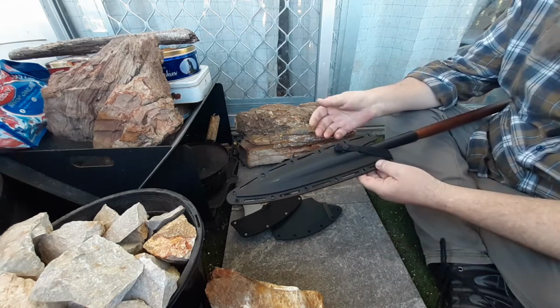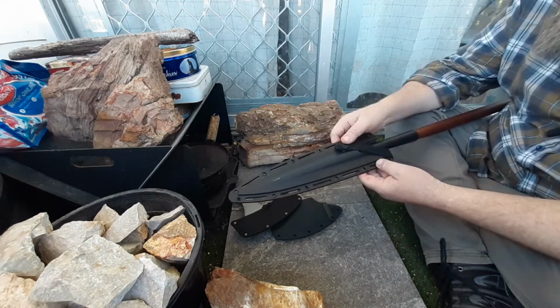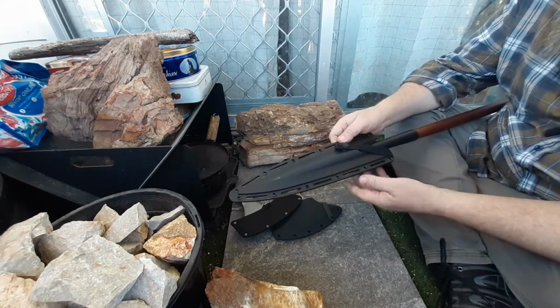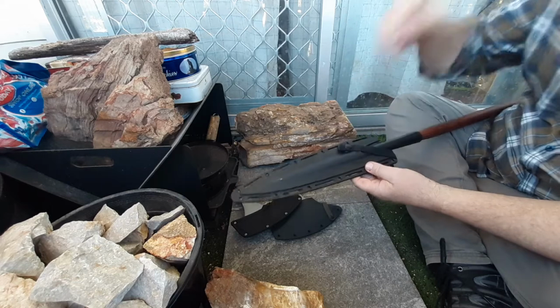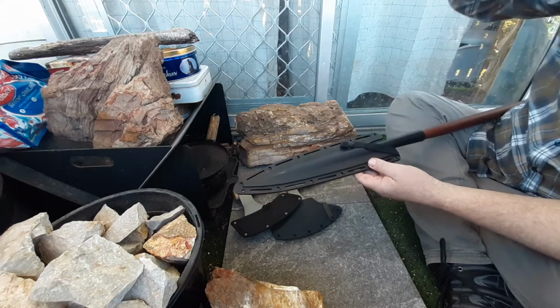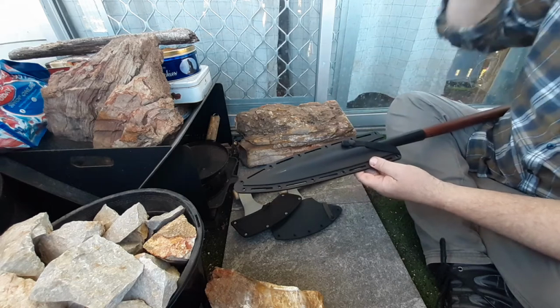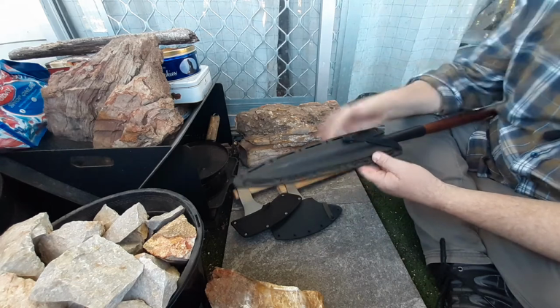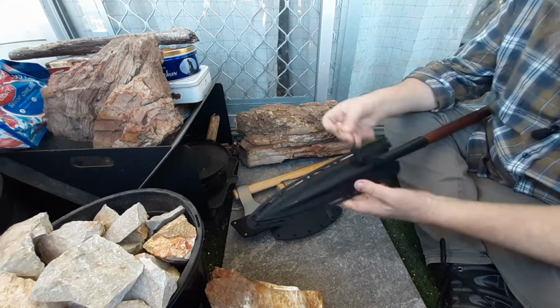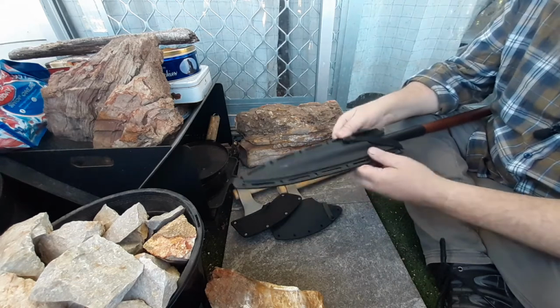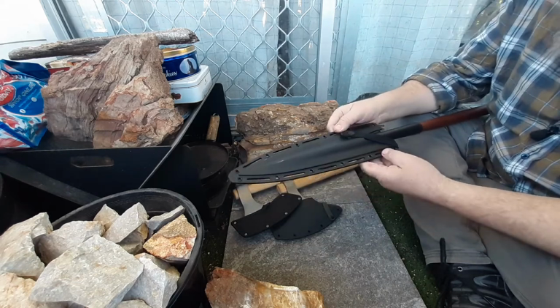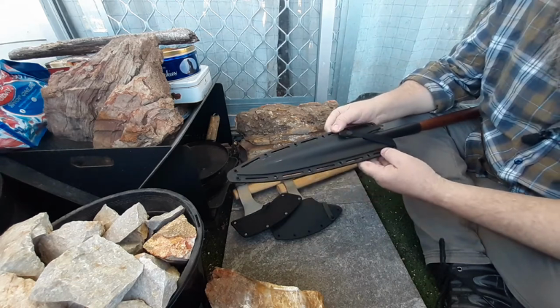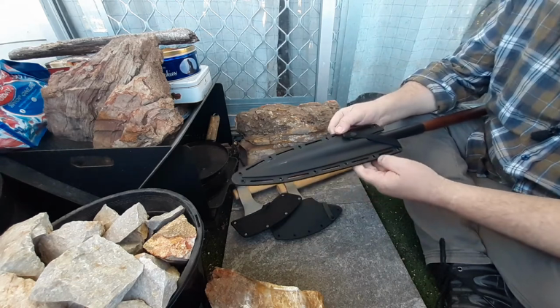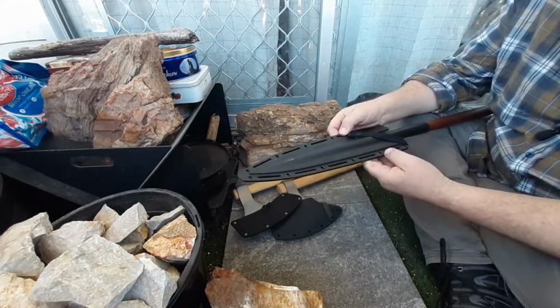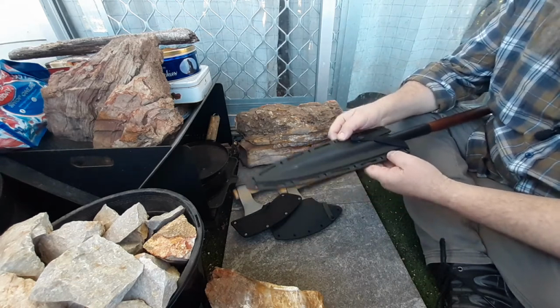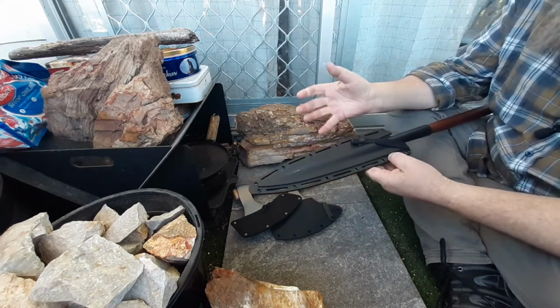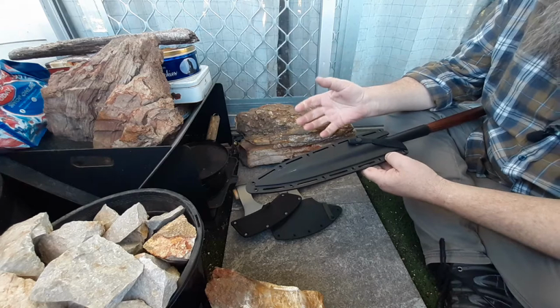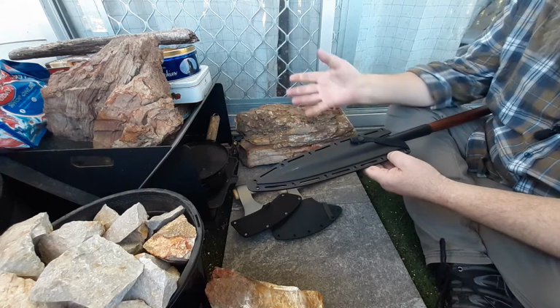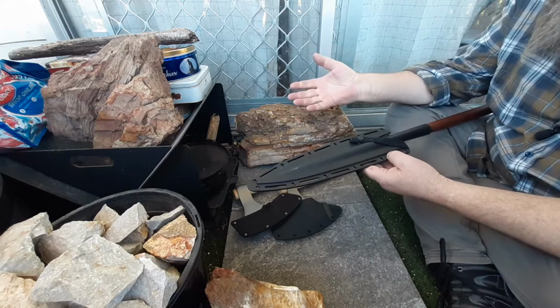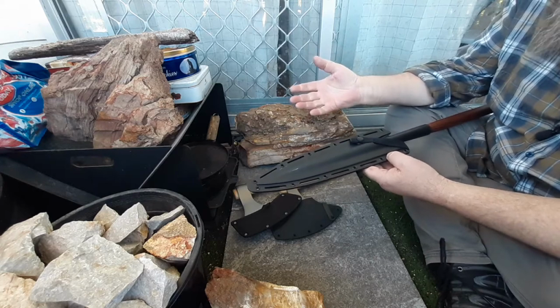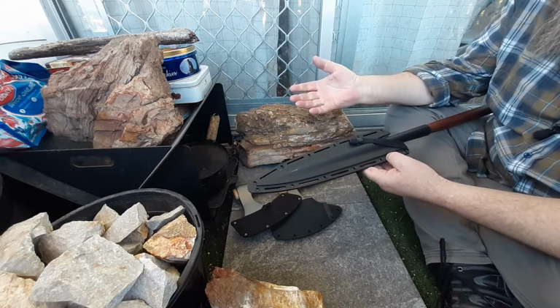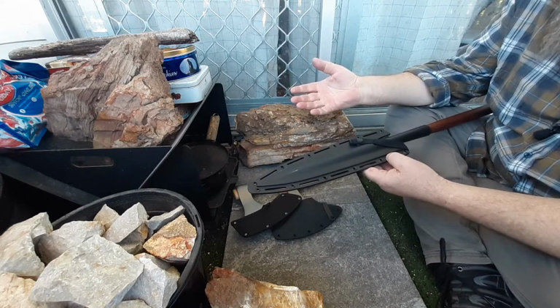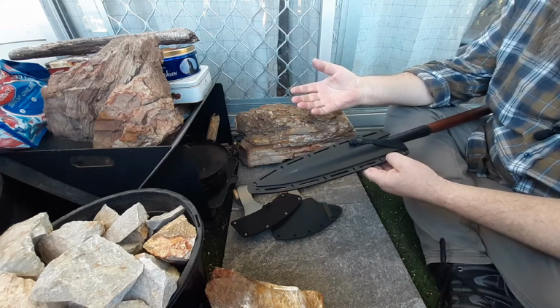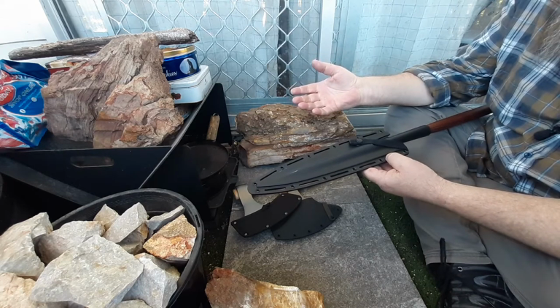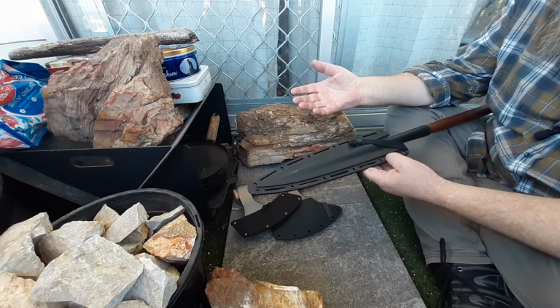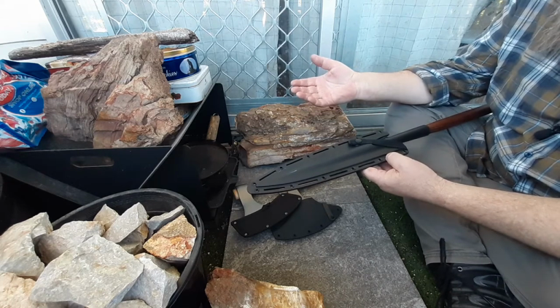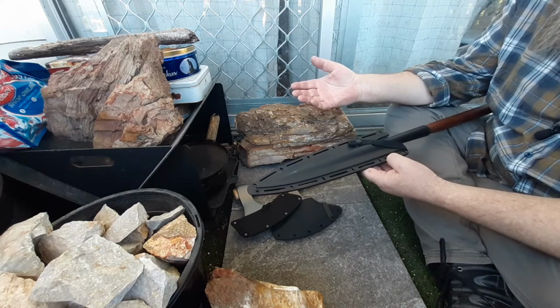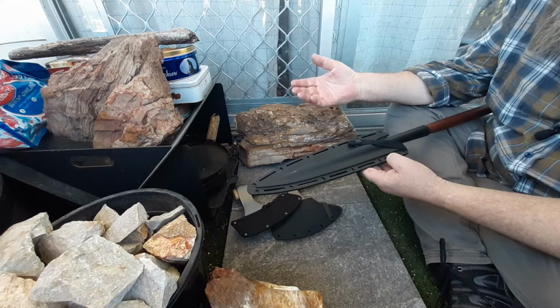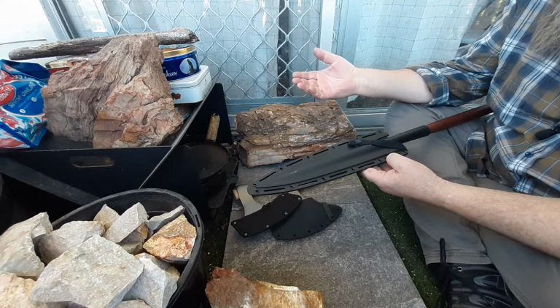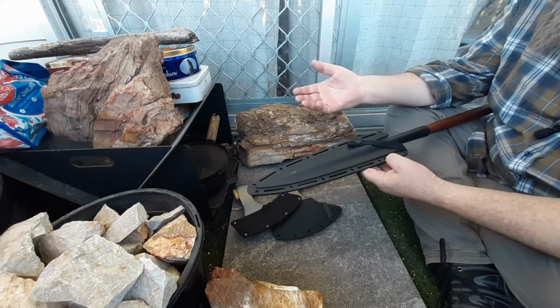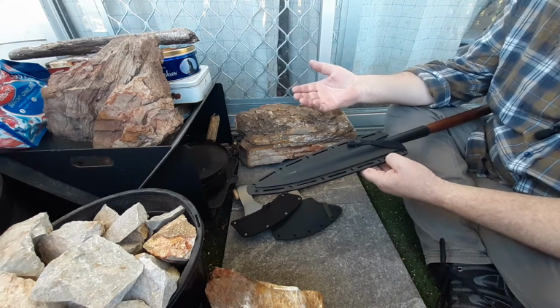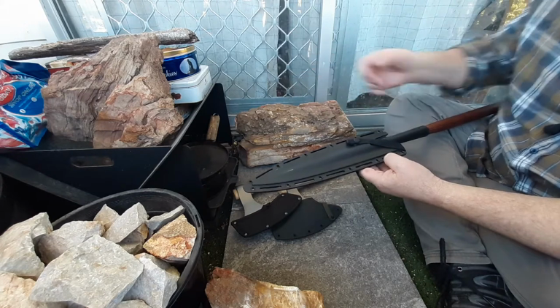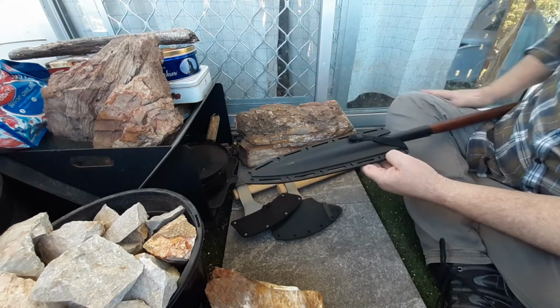They are very cool items and there are no practical reasons why I needed them. They are basically just to own and appreciate.